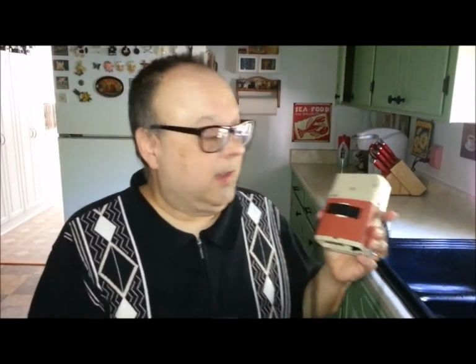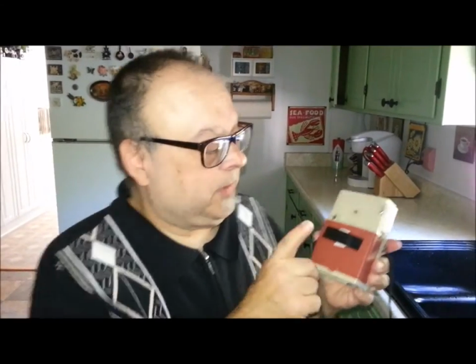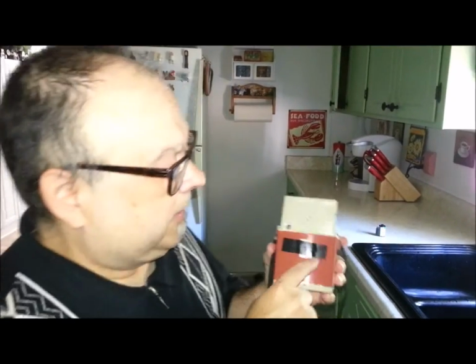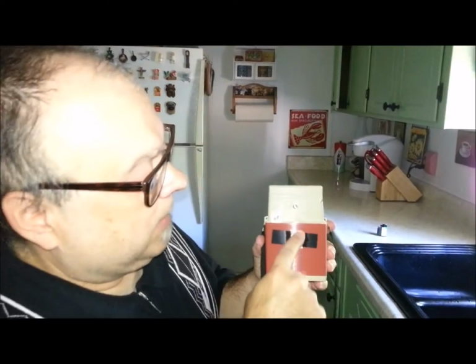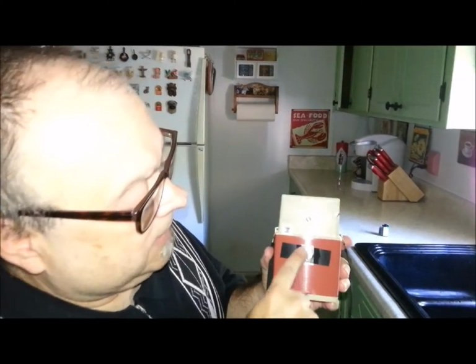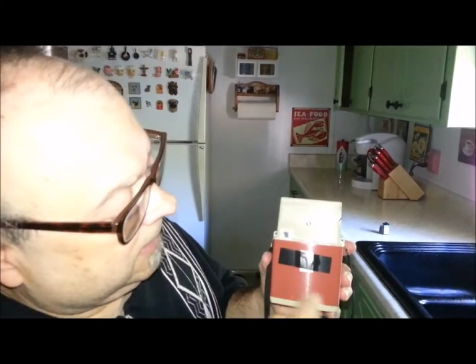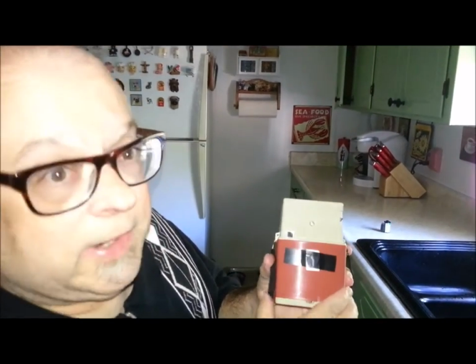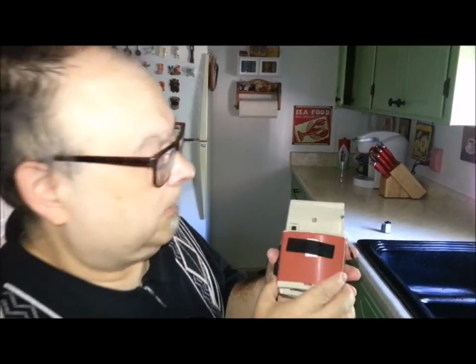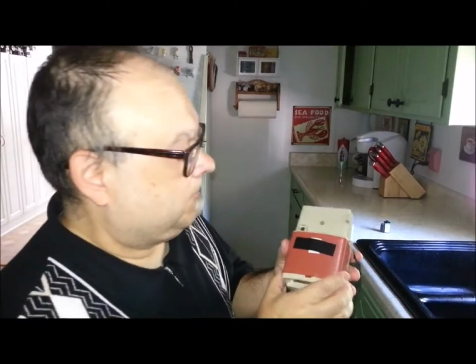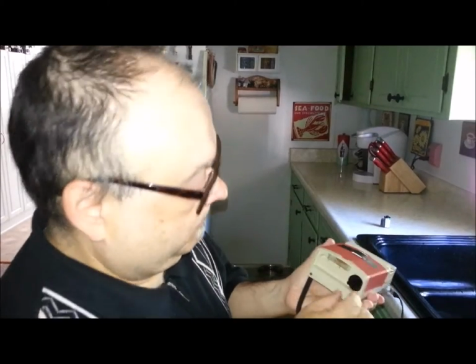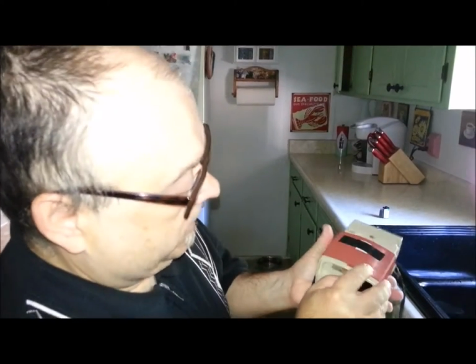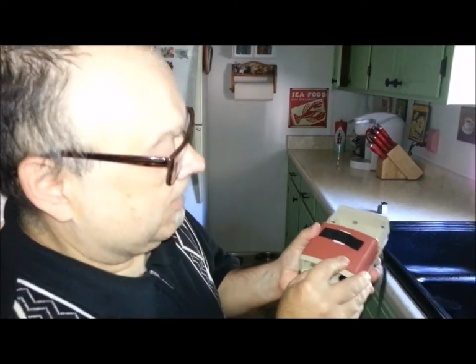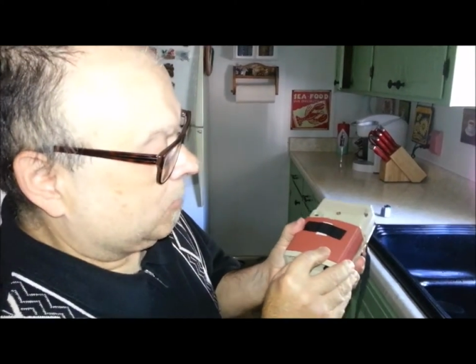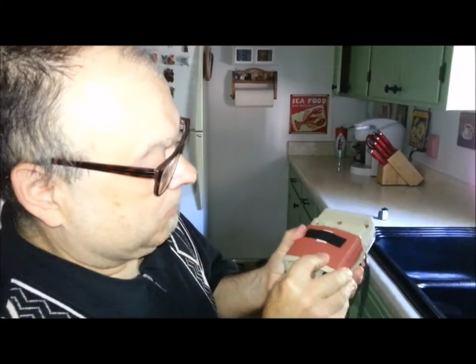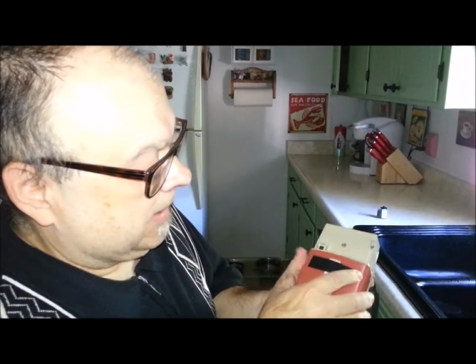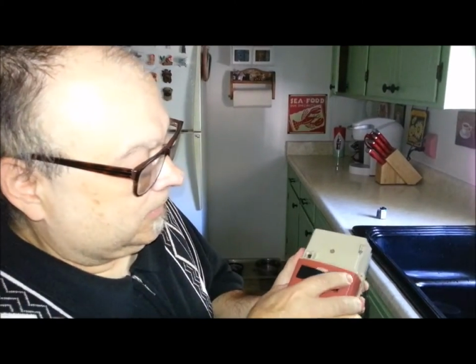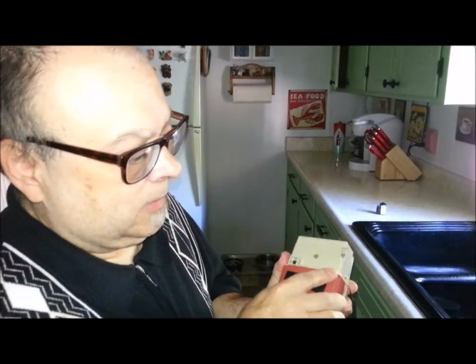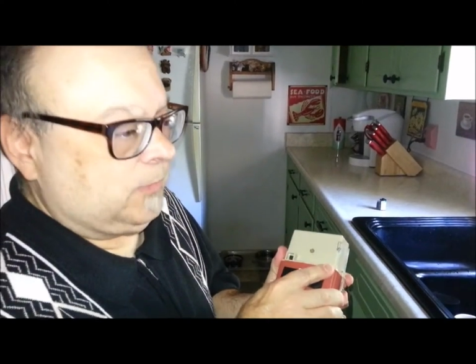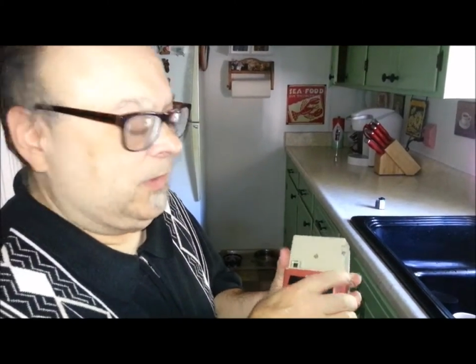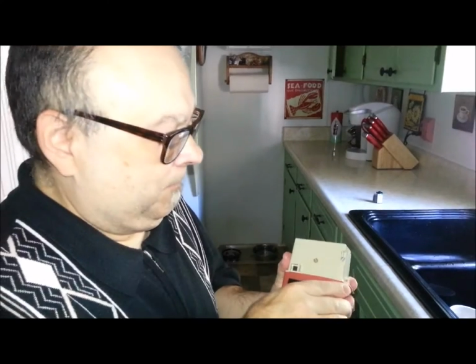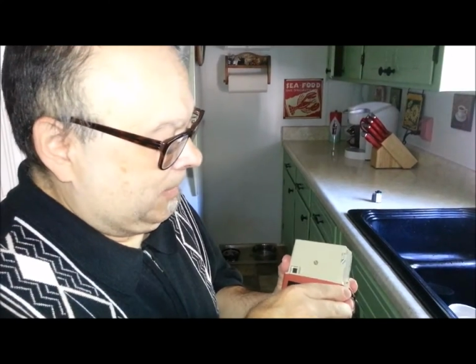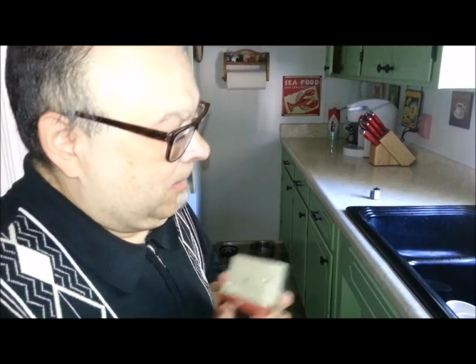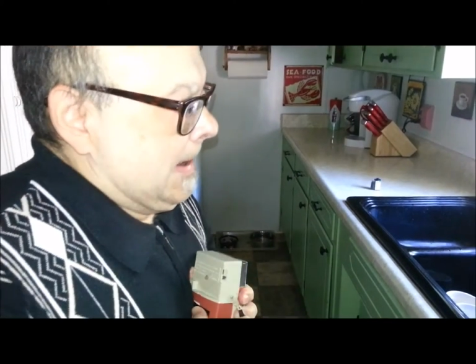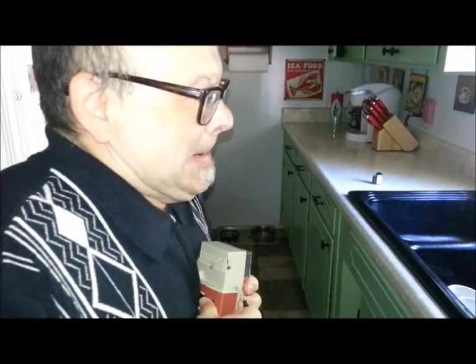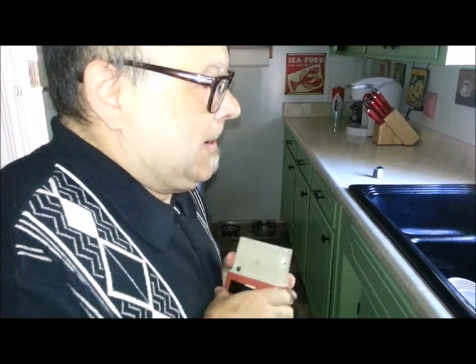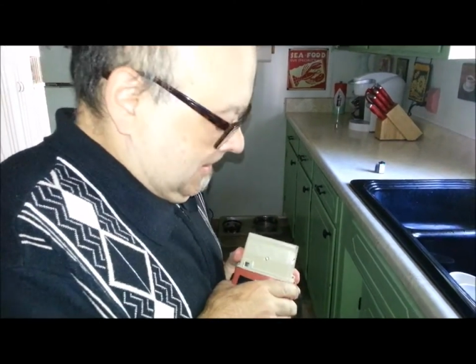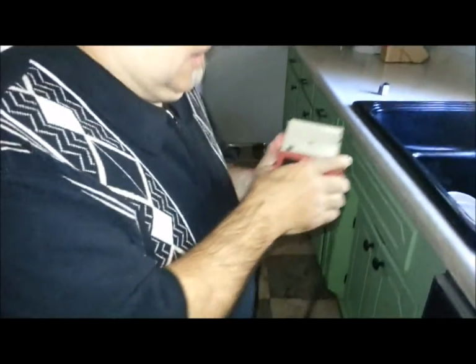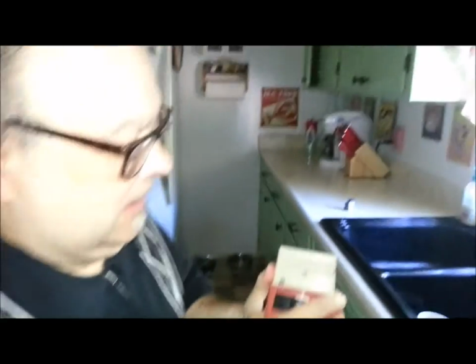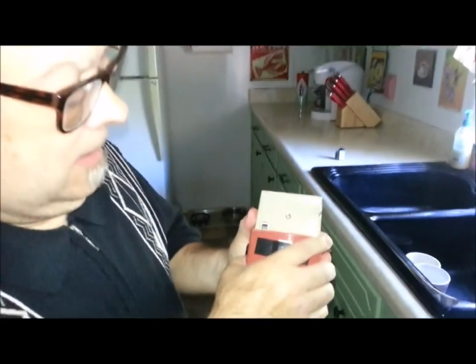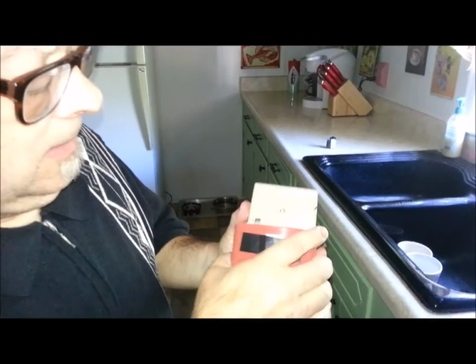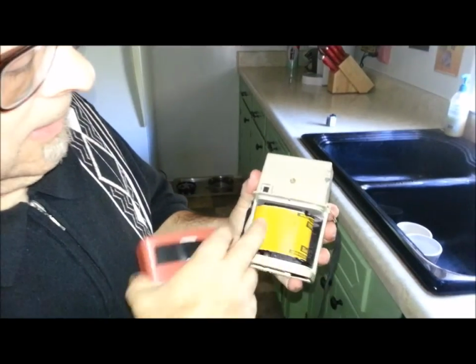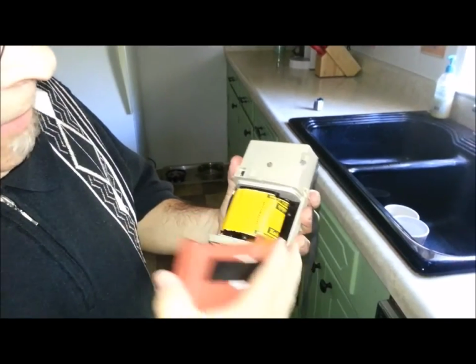I have the film loaded in the camera. I taped the red window up. Quickly I'm going to show you how it looks — I don't want to expose the film. See, it's rolled over.